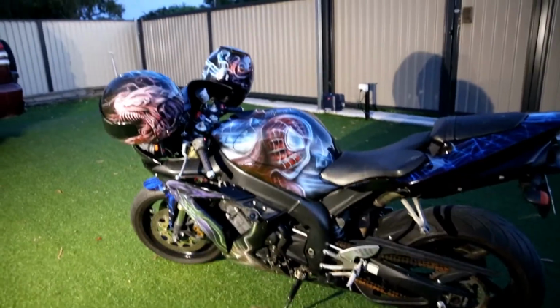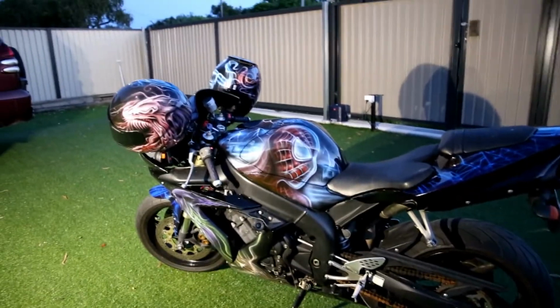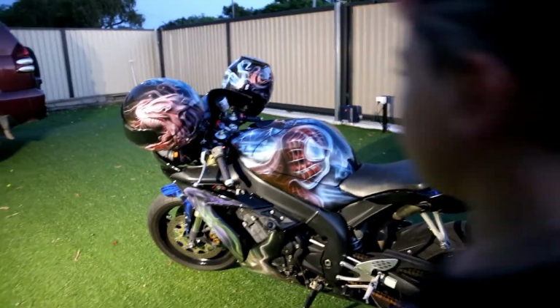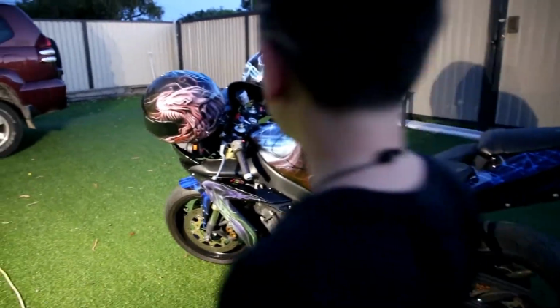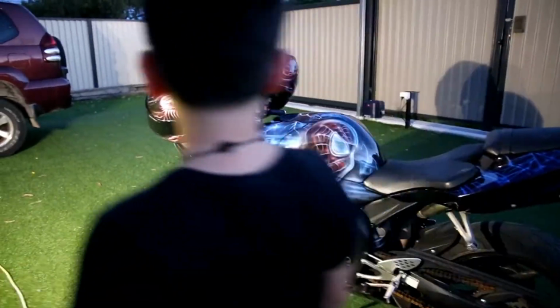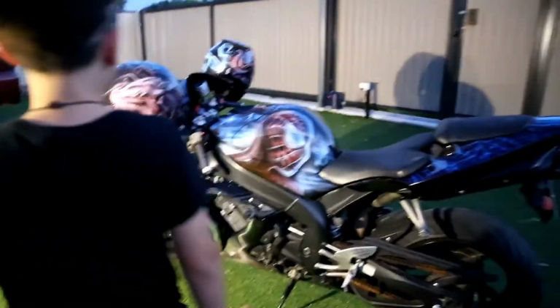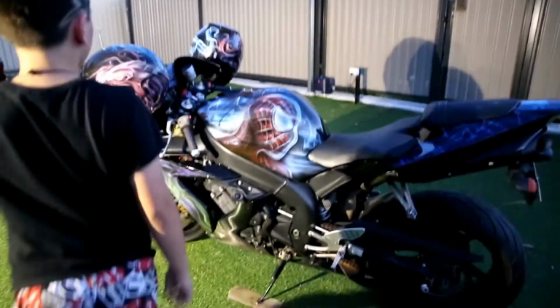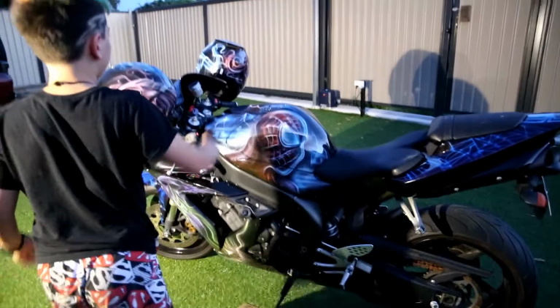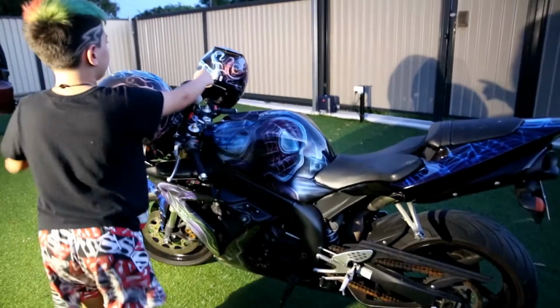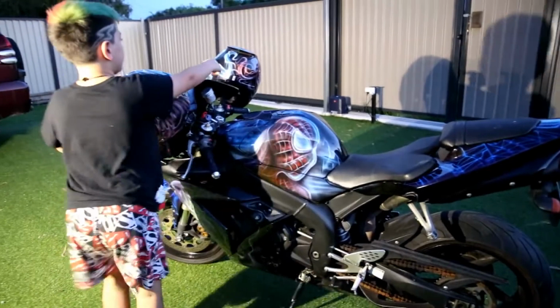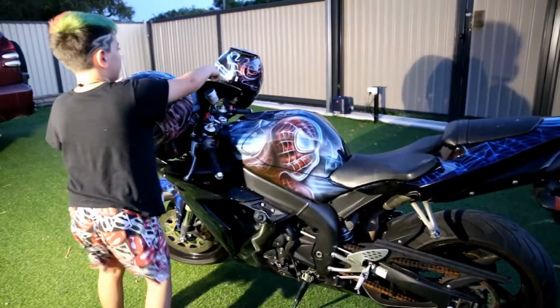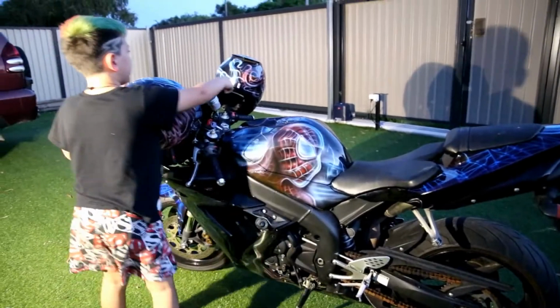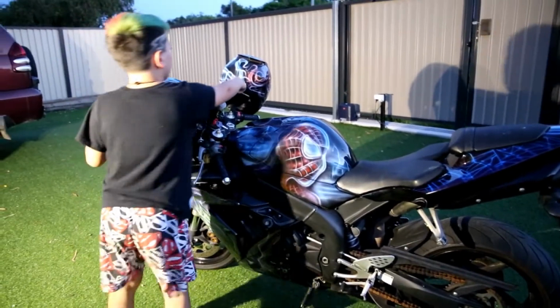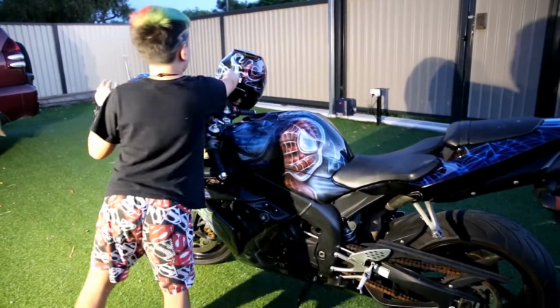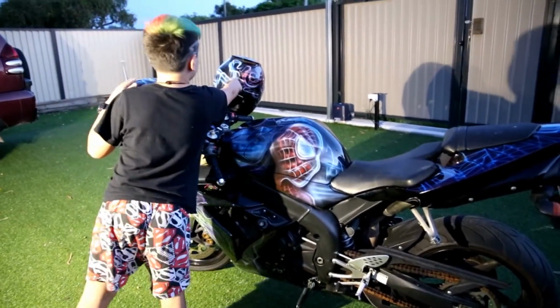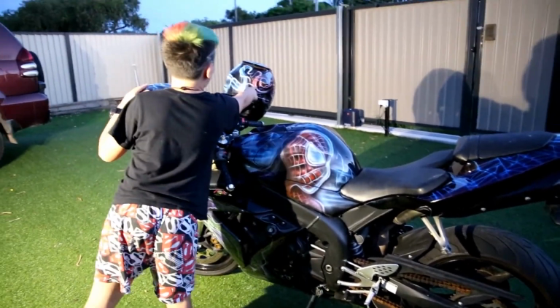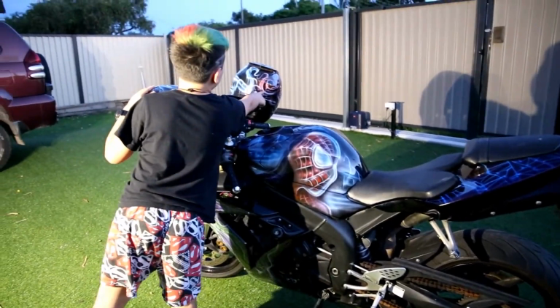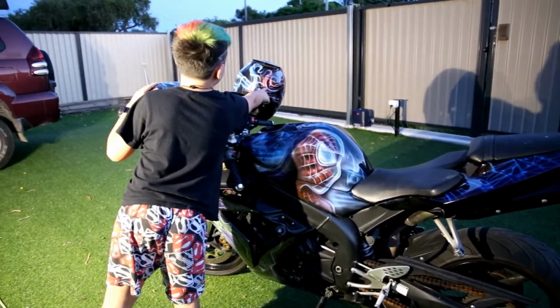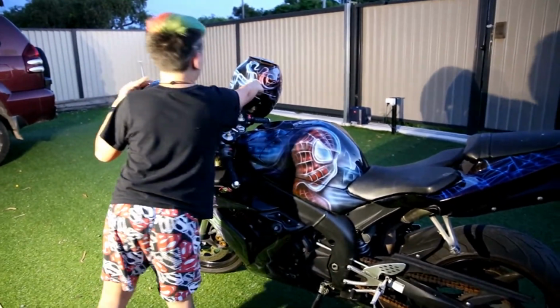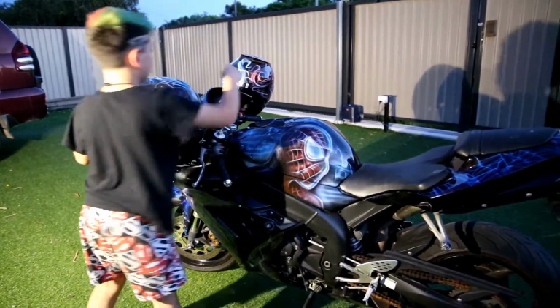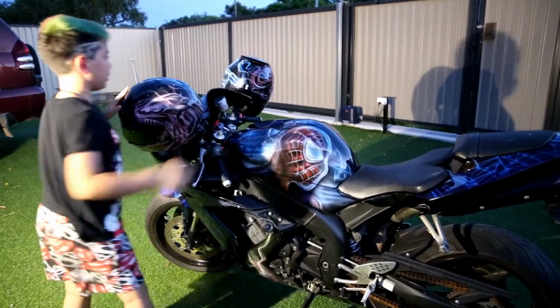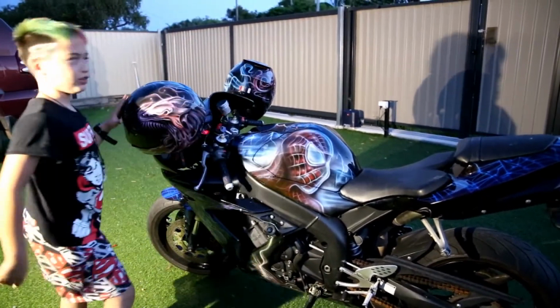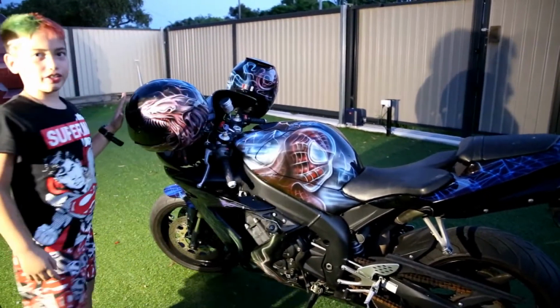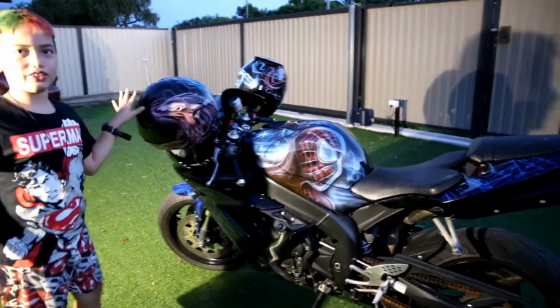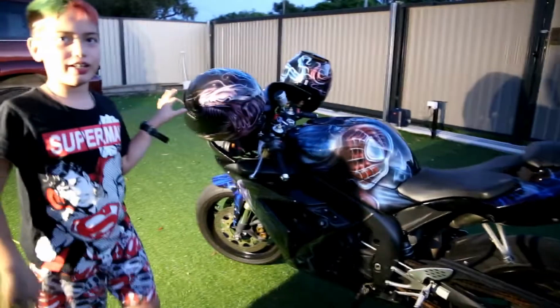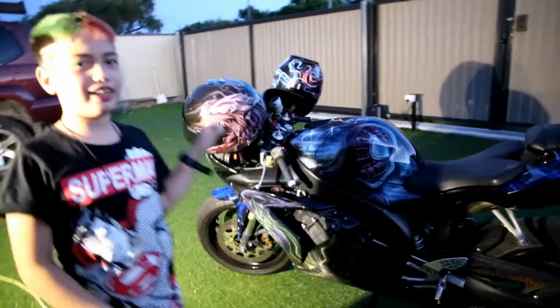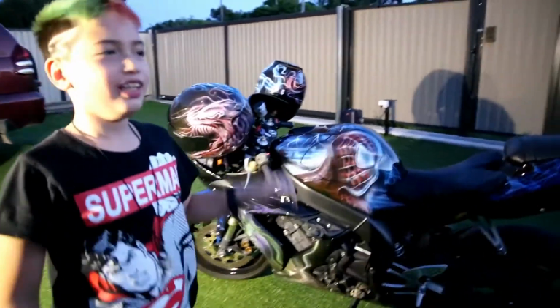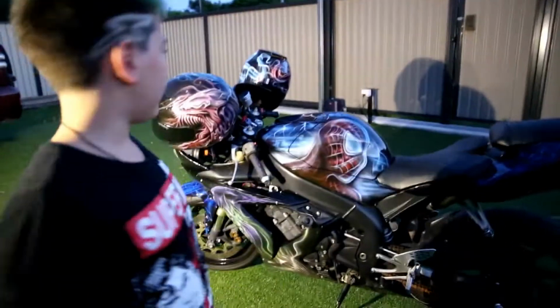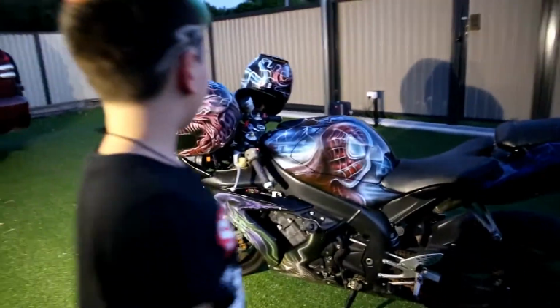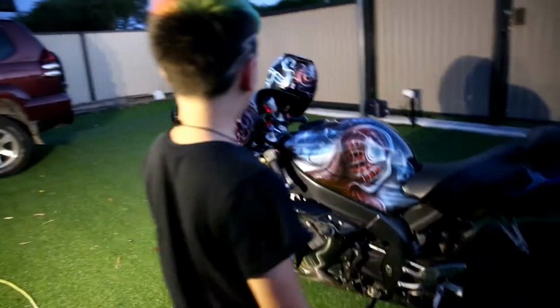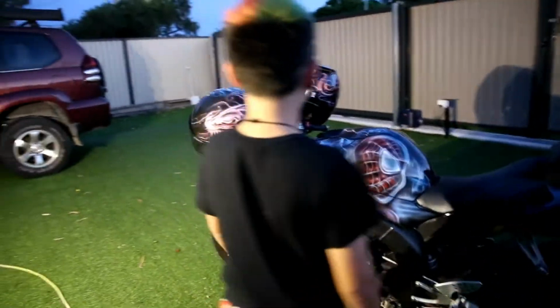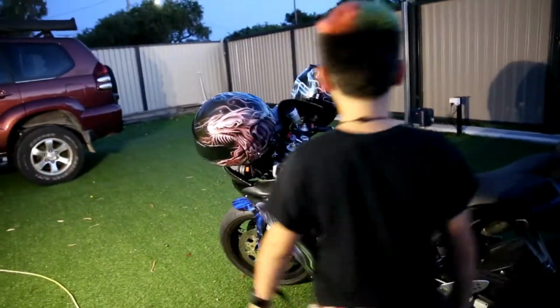That's pretty much it — my 2006 model Yamaha R1. Over here it's Venom's tongue and the symbiotes, looks like another tongue. They're like fighting each other.